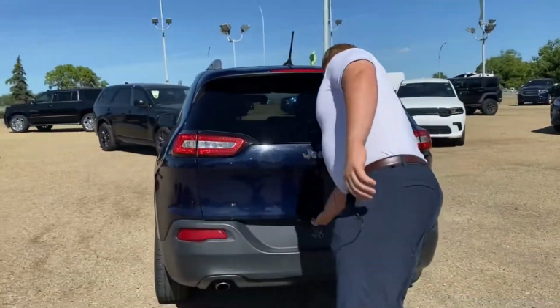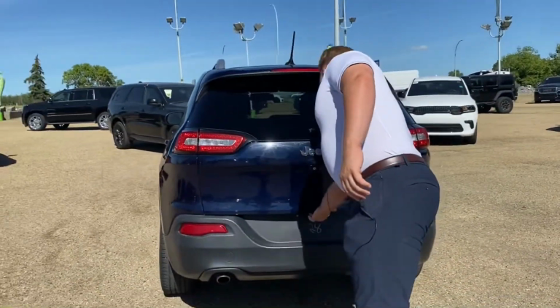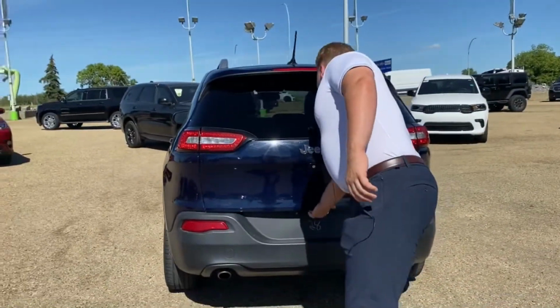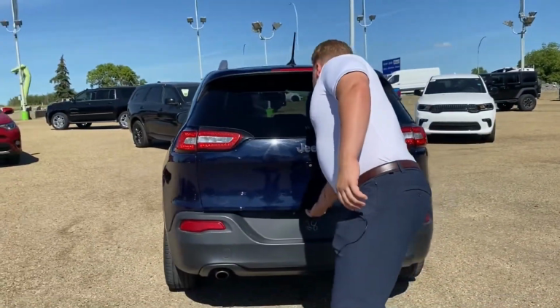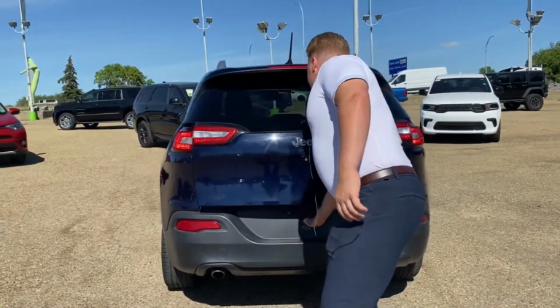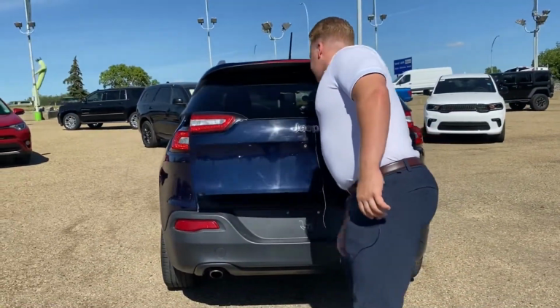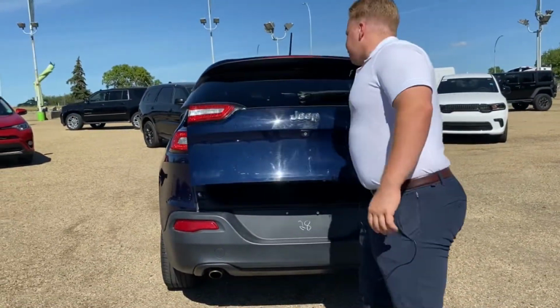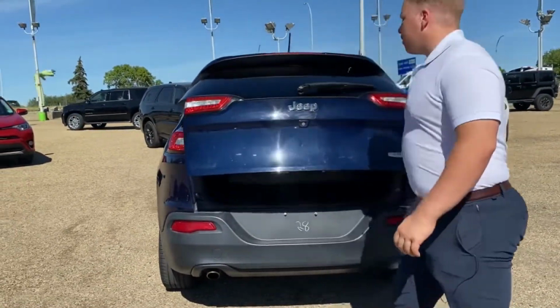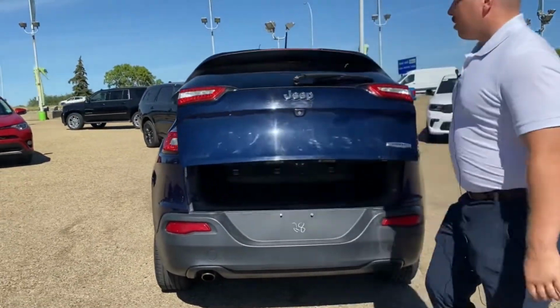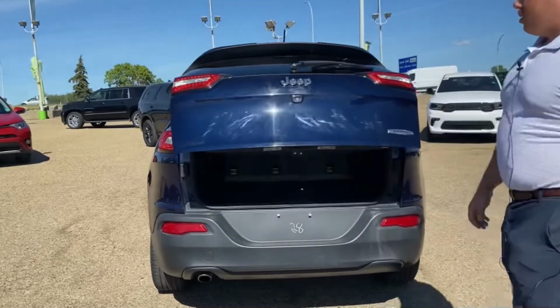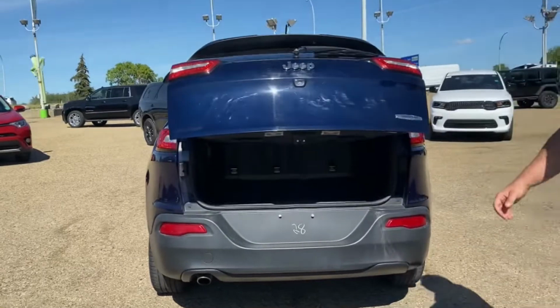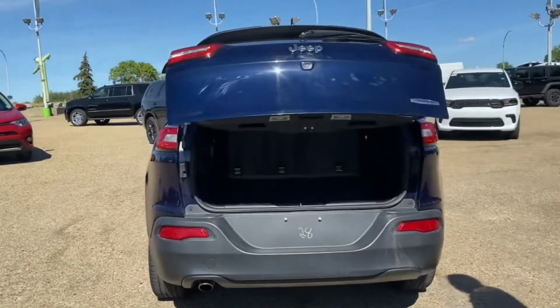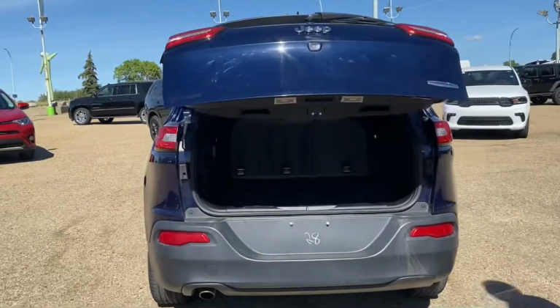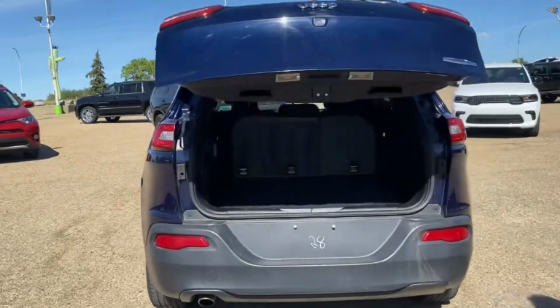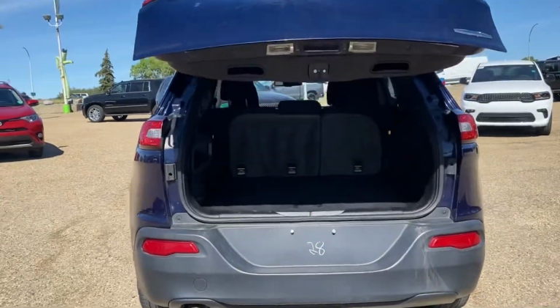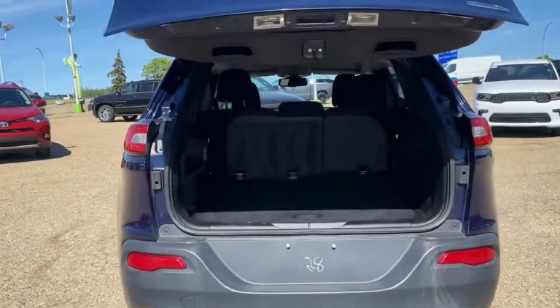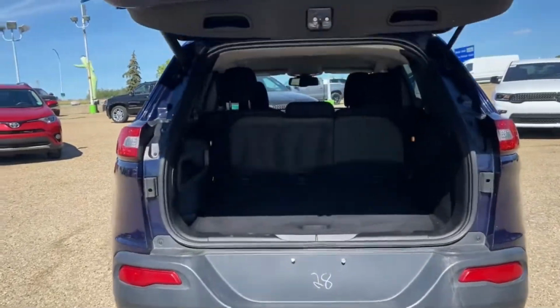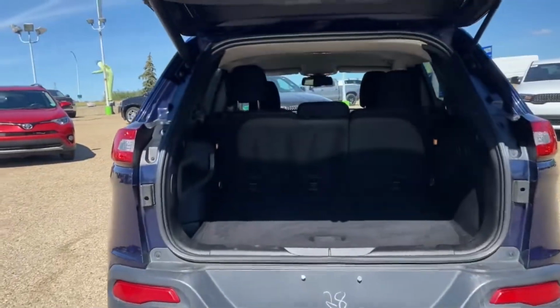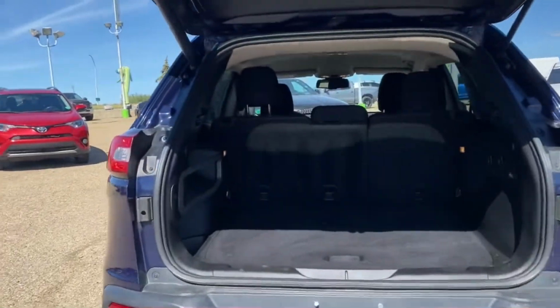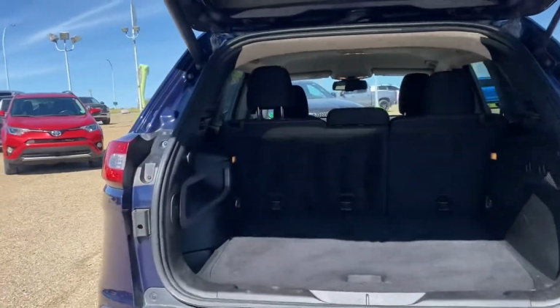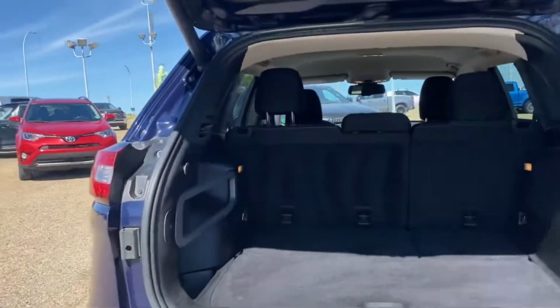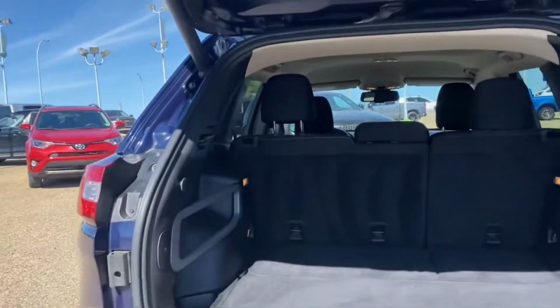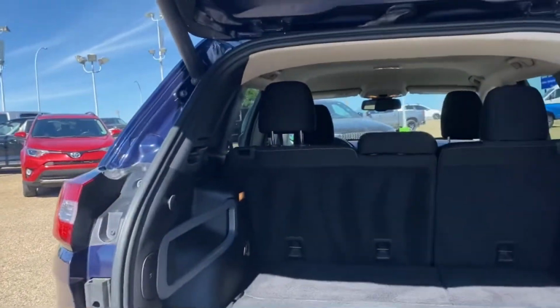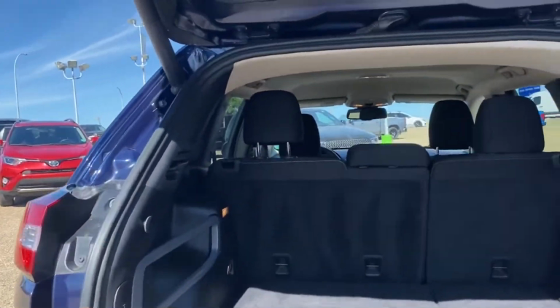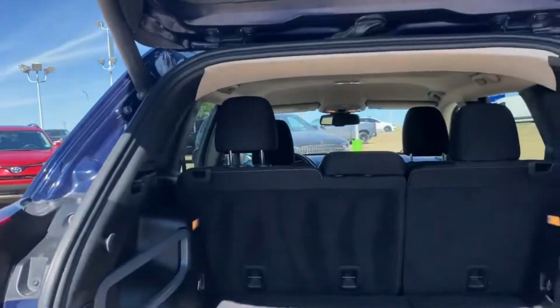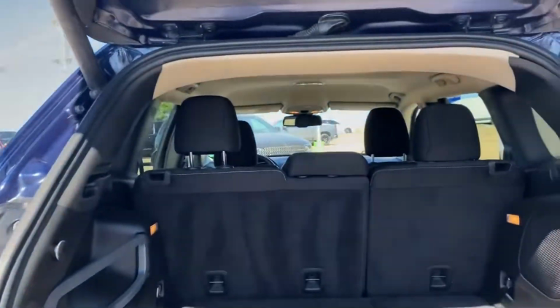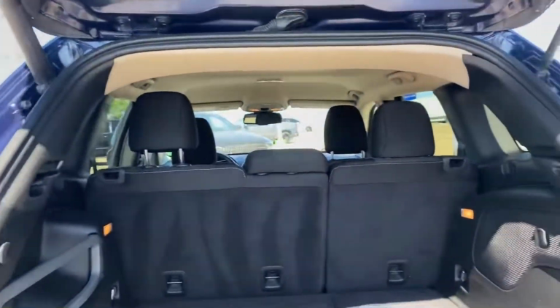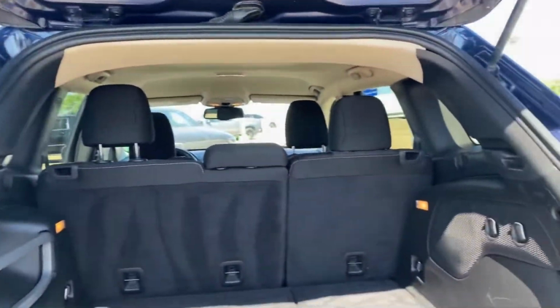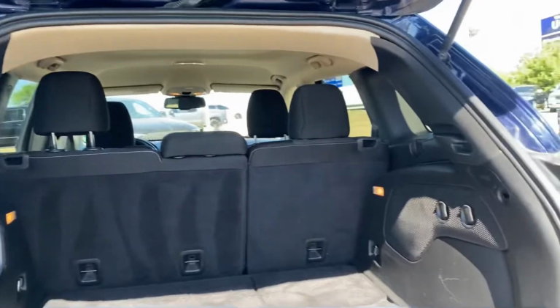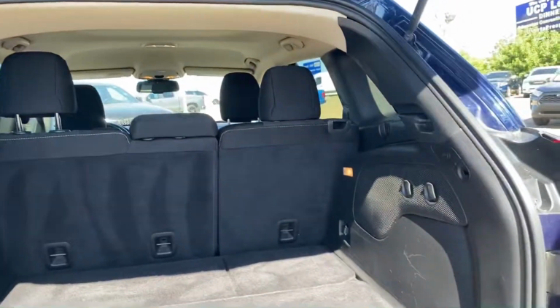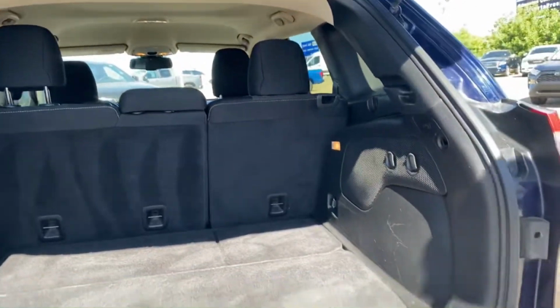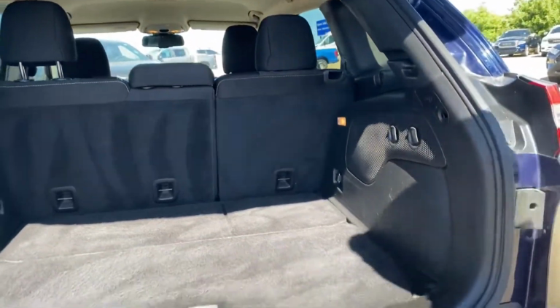Opening up the hatch — it does have that power liftgate as mentioned. Rear foldable seats, and lots of storage back here as well.